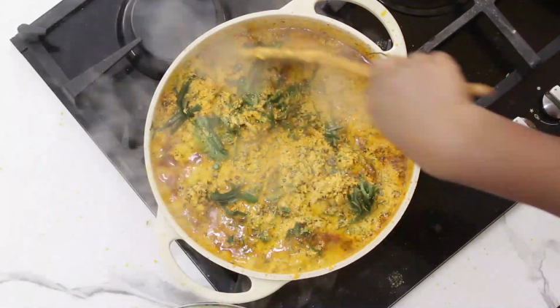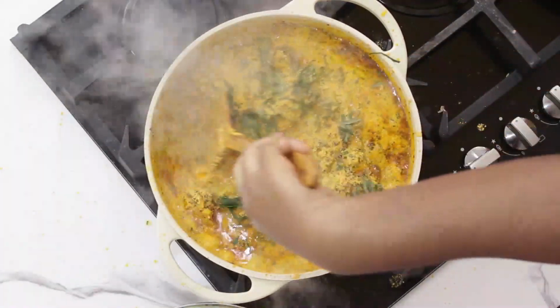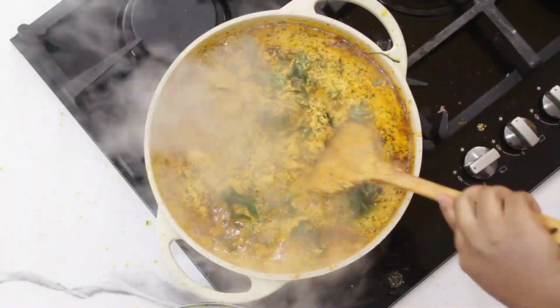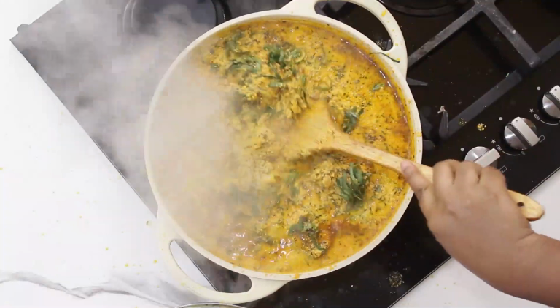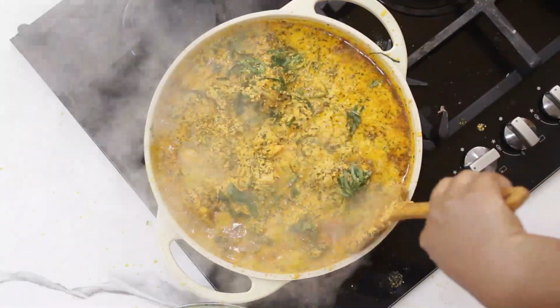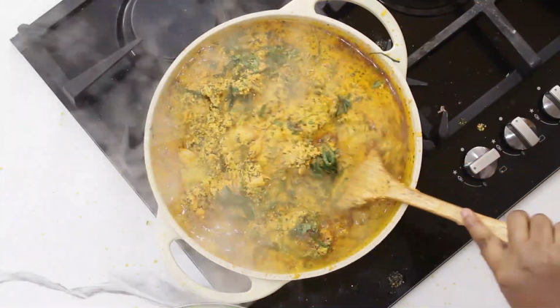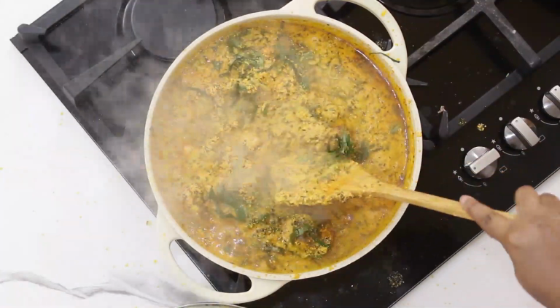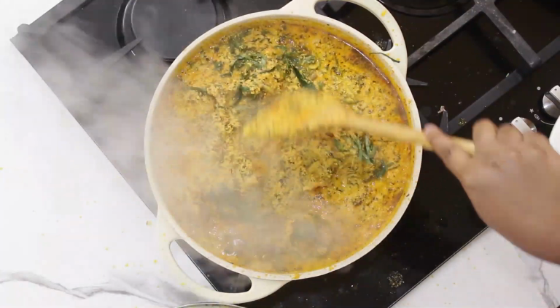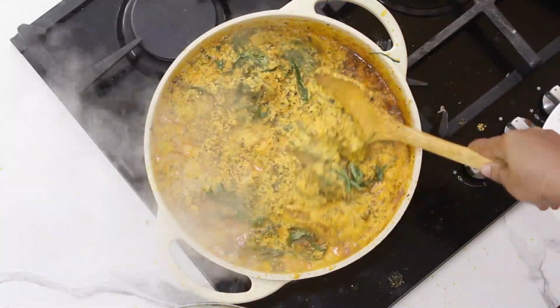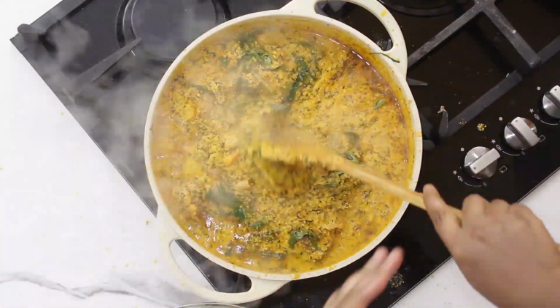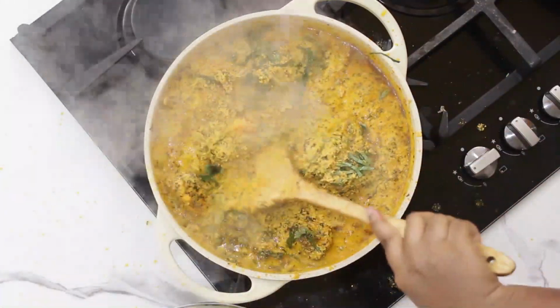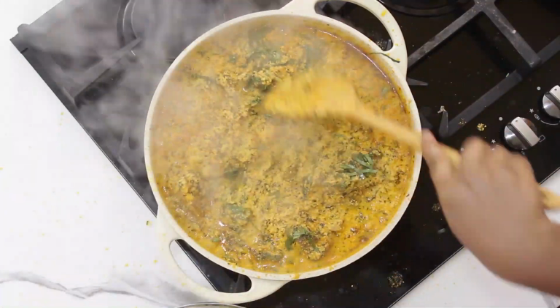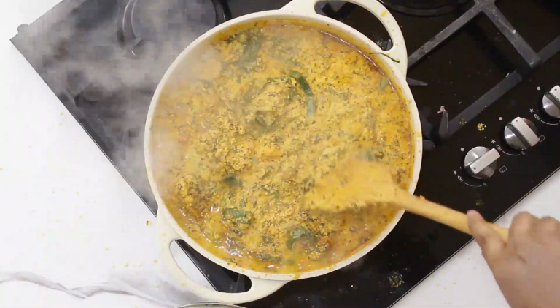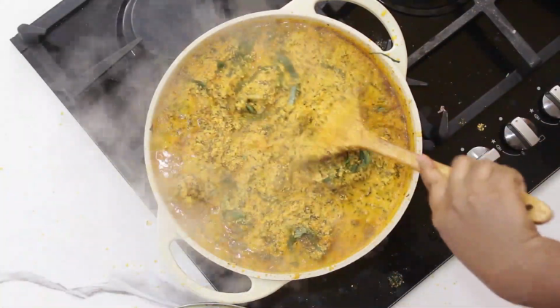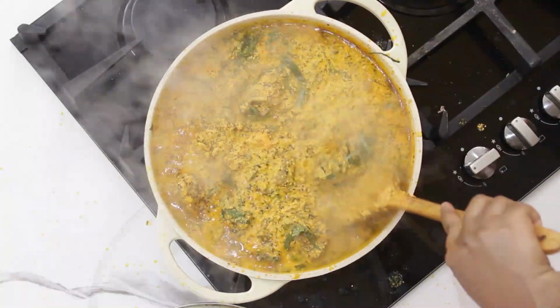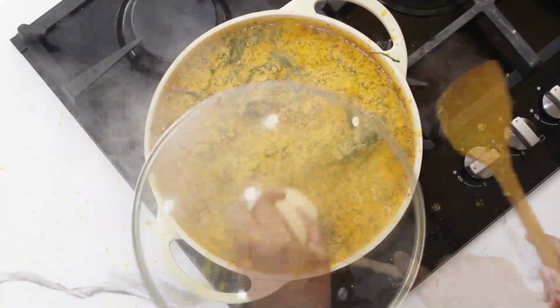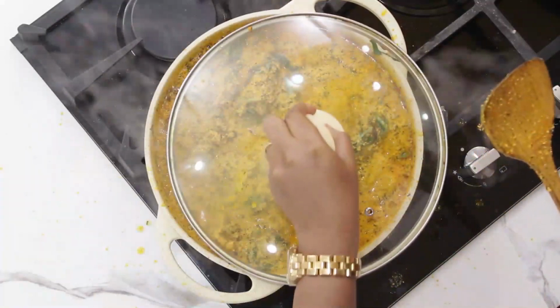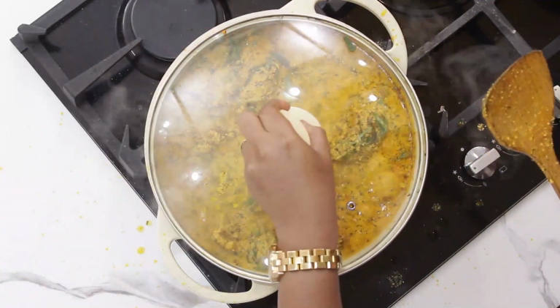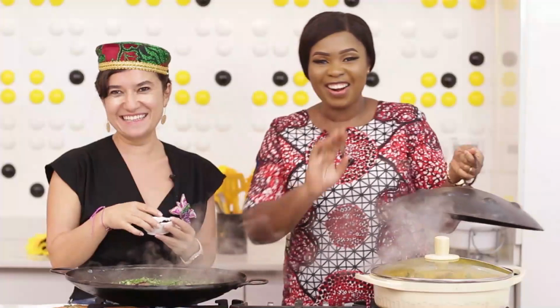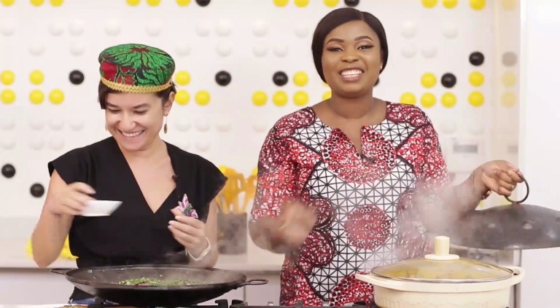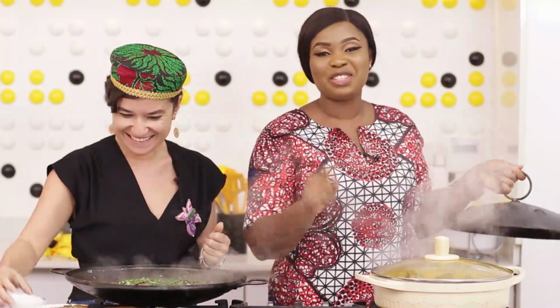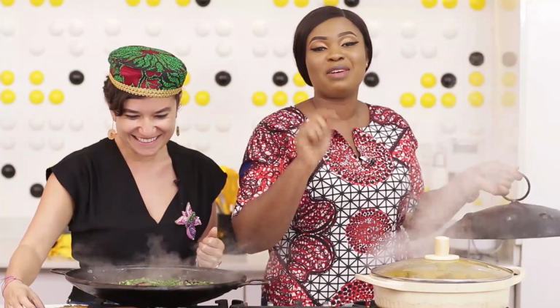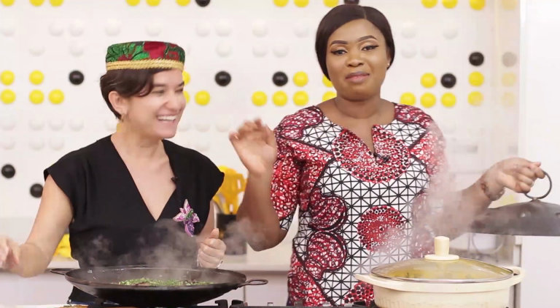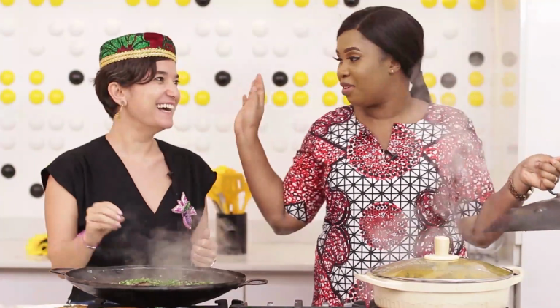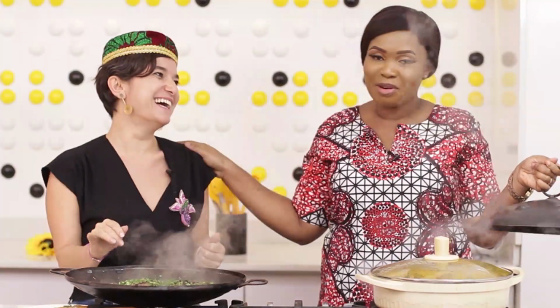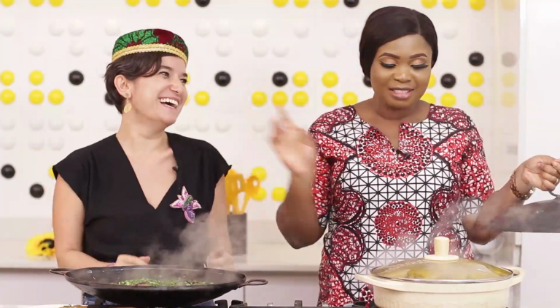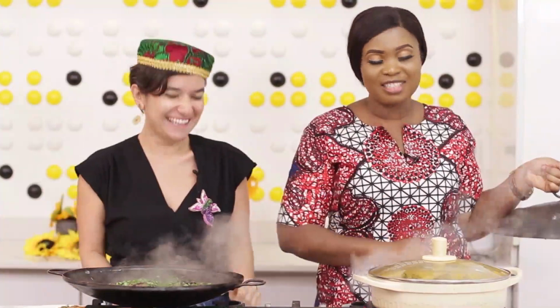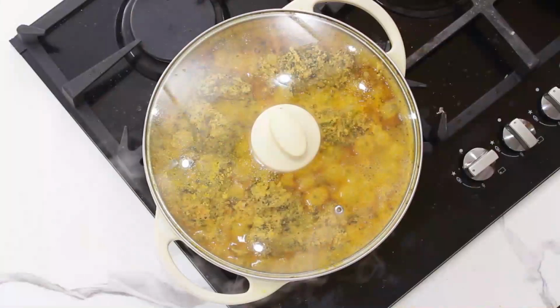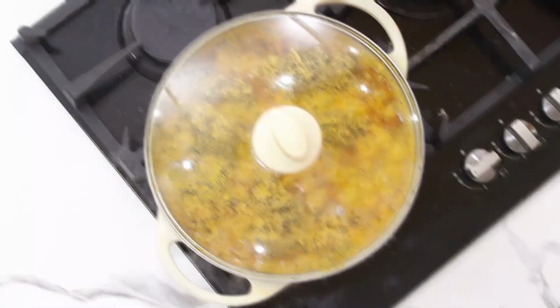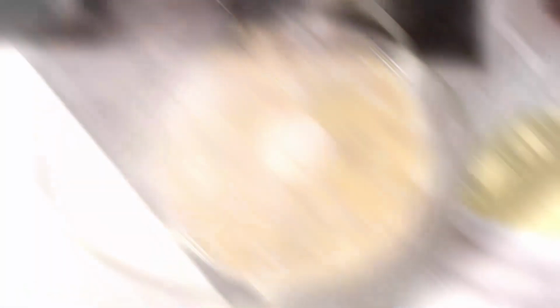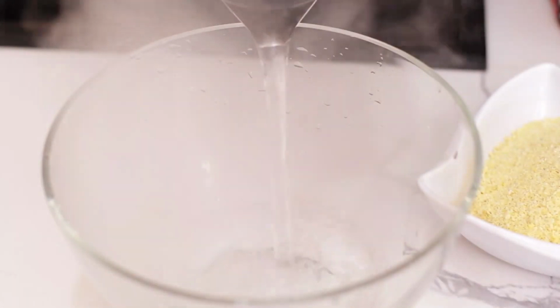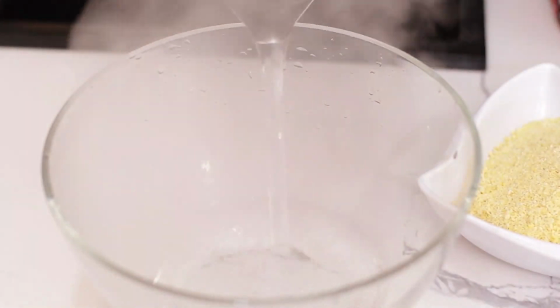Put it on low to just simmer for a bit while we boil water for our eba. I'll just cover it. Alright guys, now let's make the eba for Bilura to eat this Egusi soup.